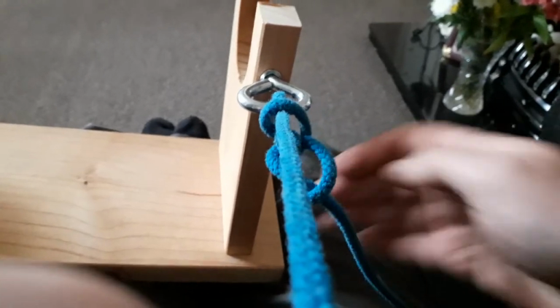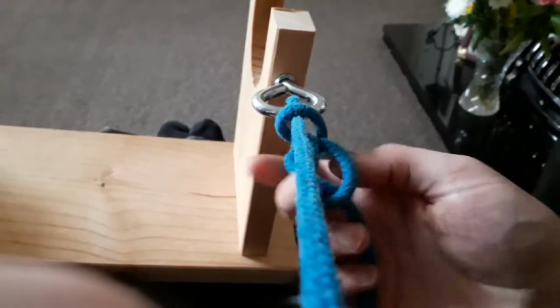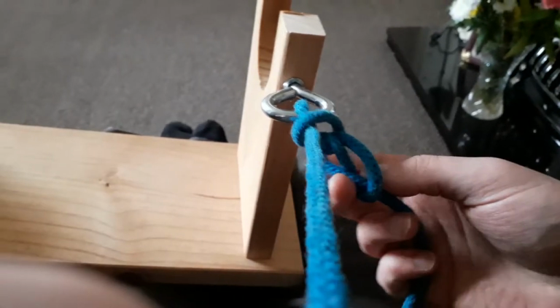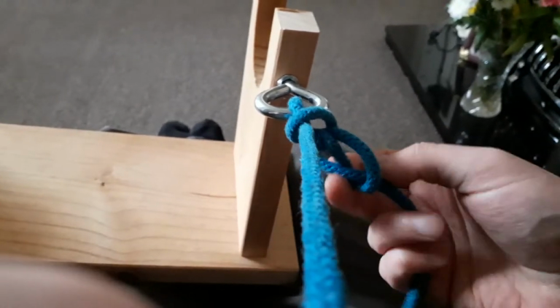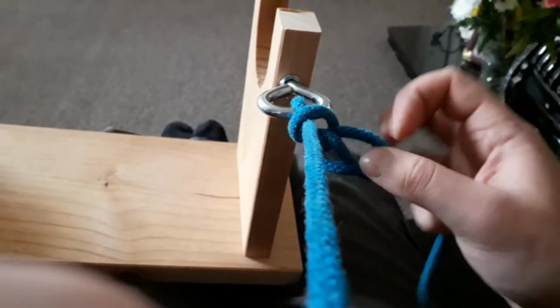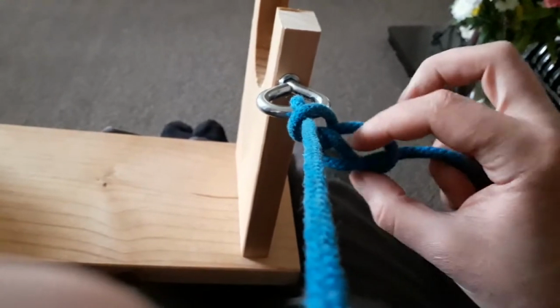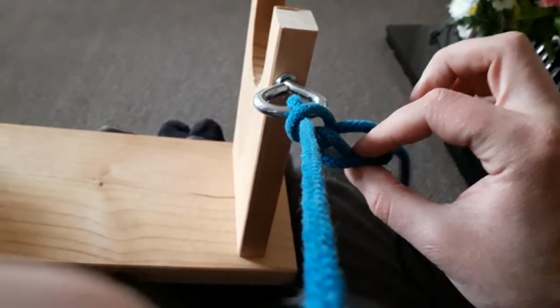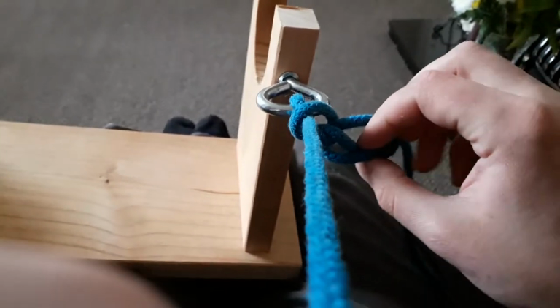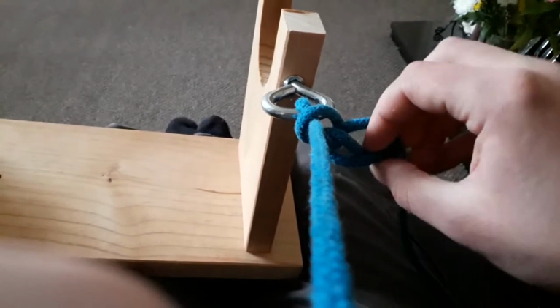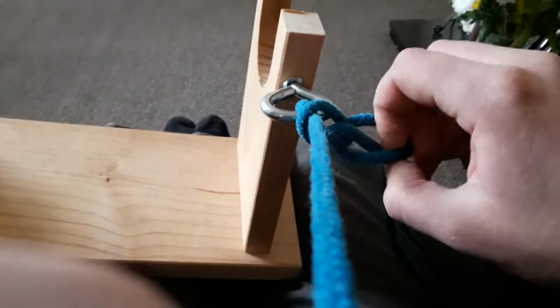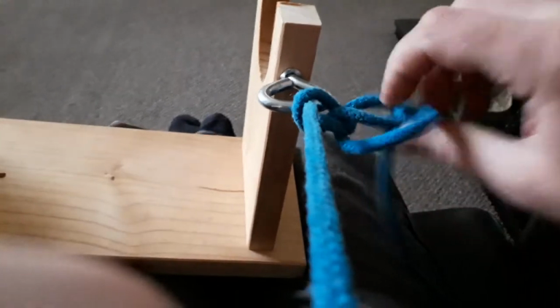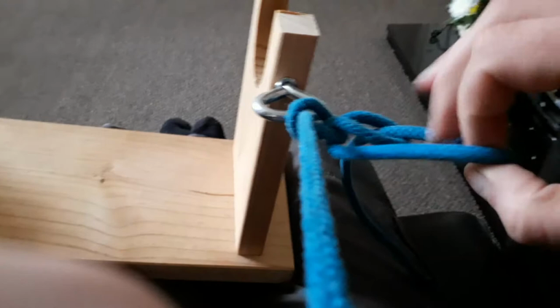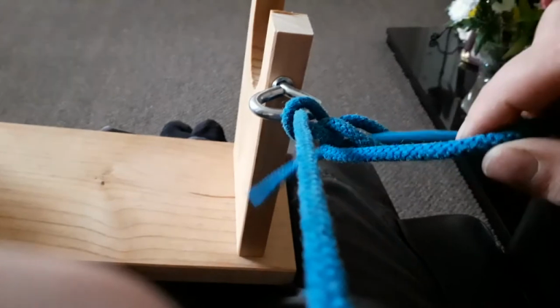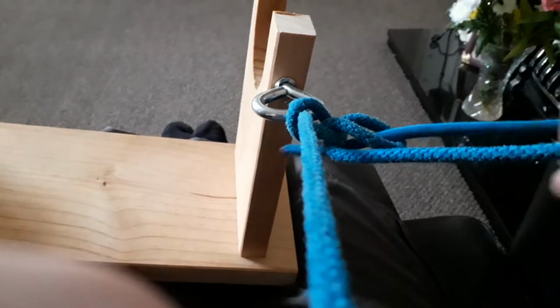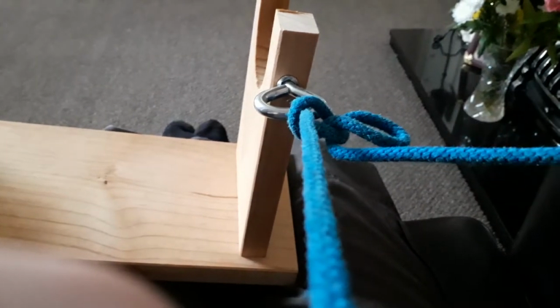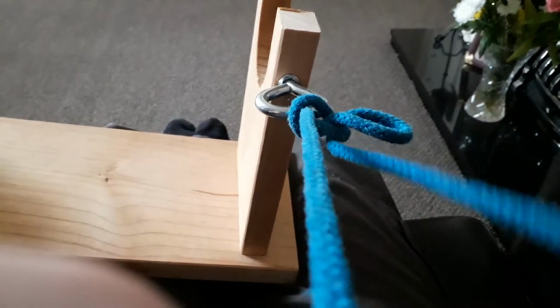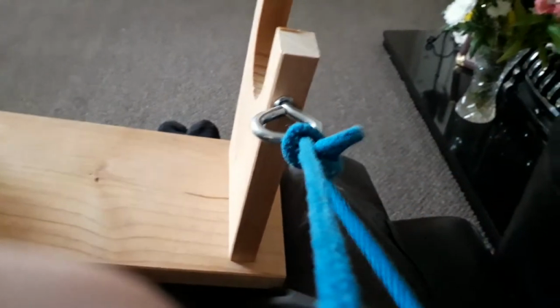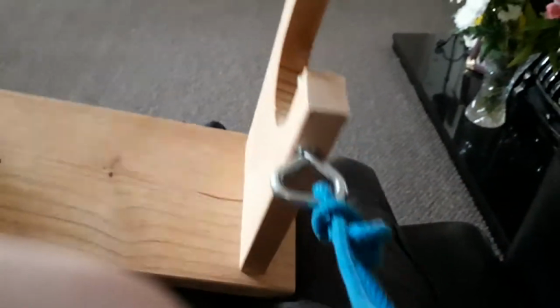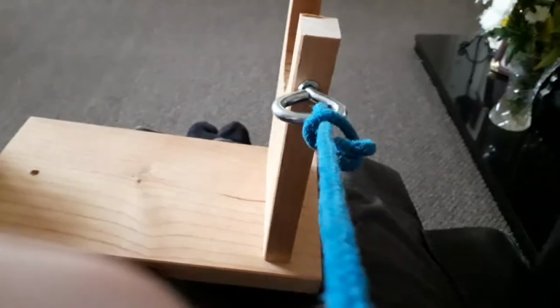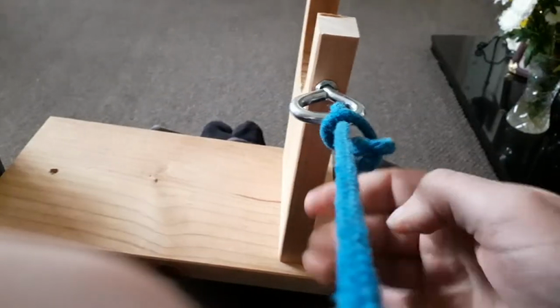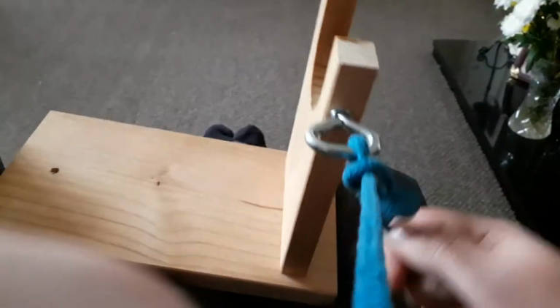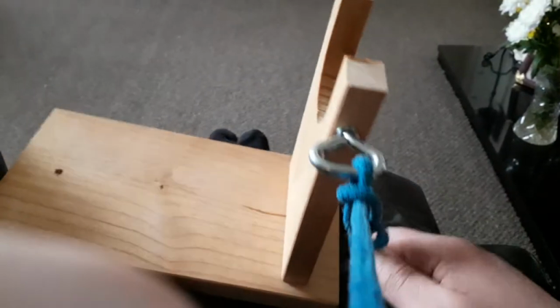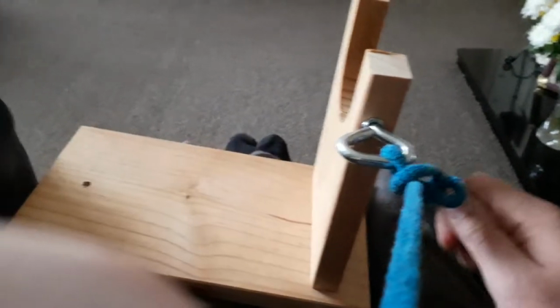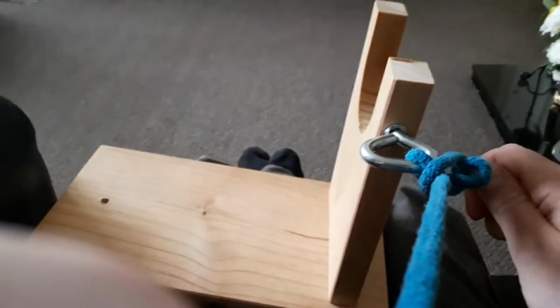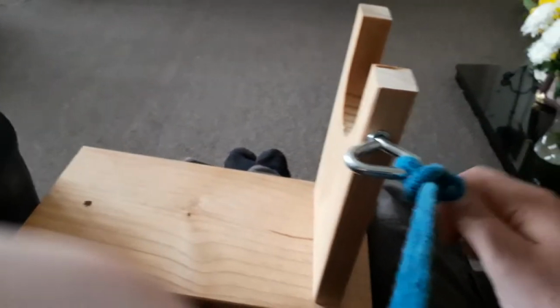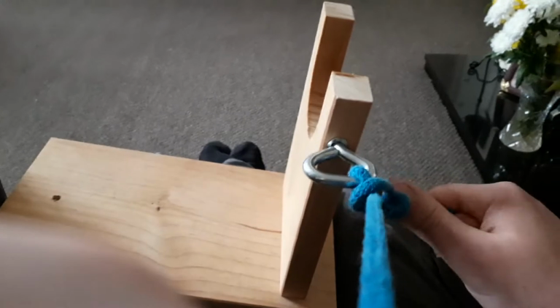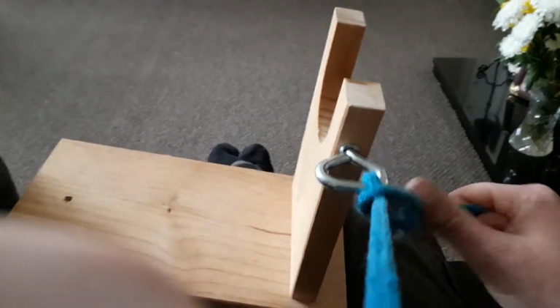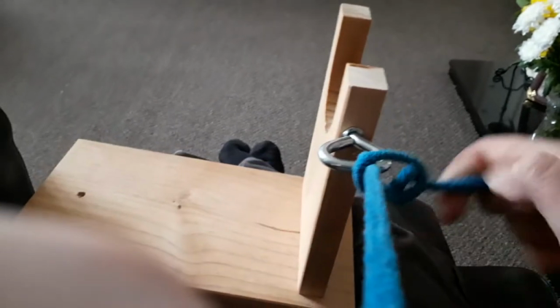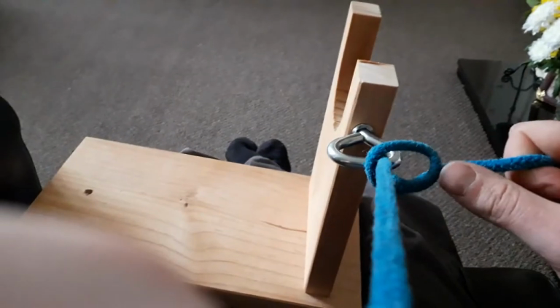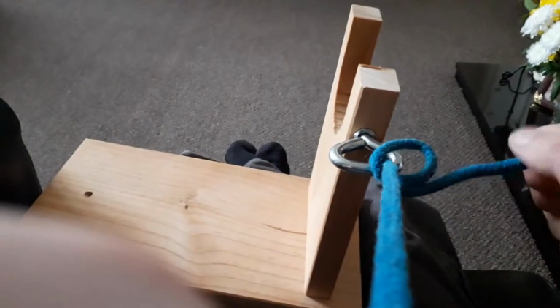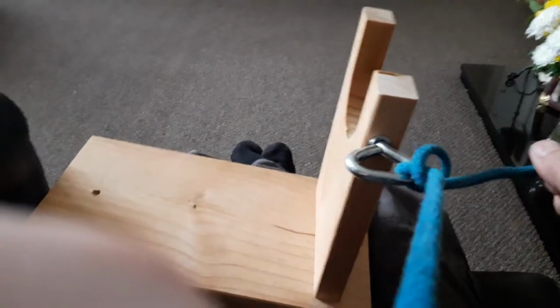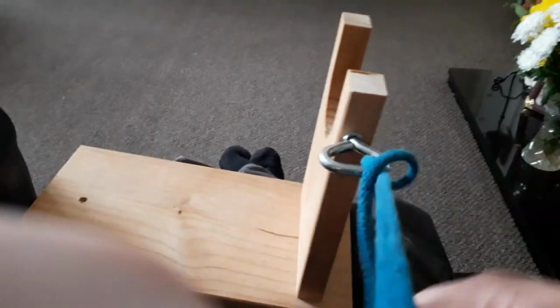To untie it, the last piece you put in — all you do is pull it through. Gently took it. Like so.